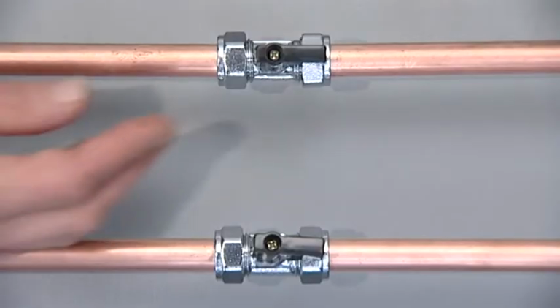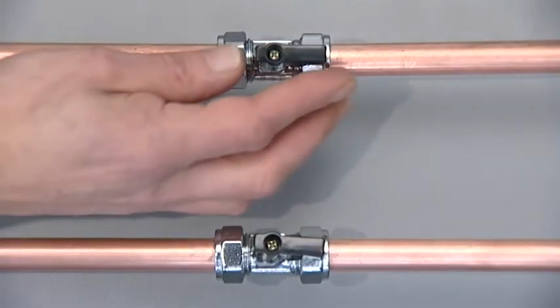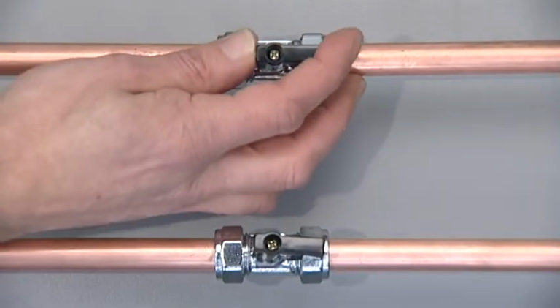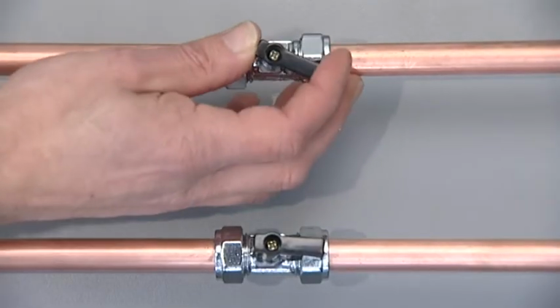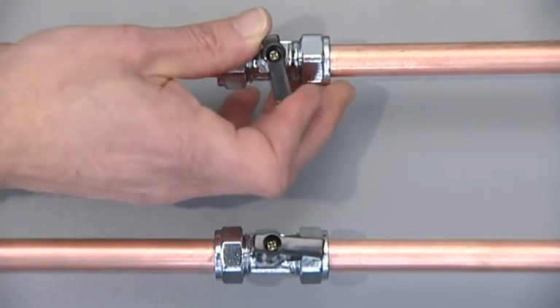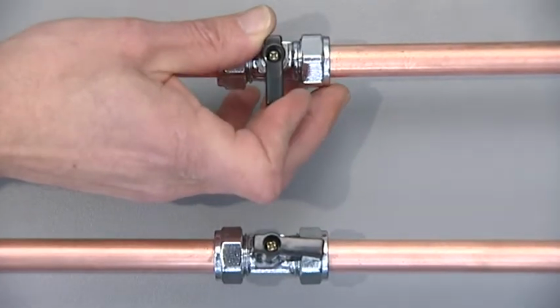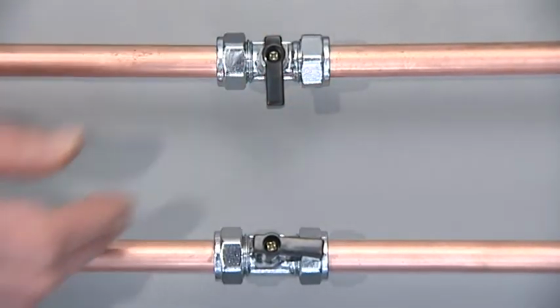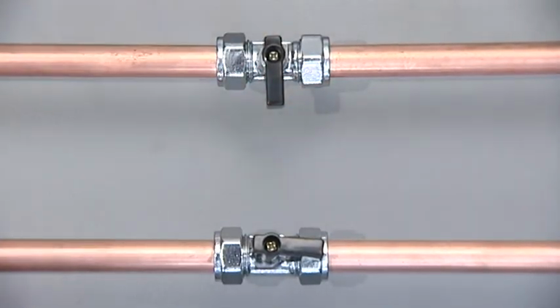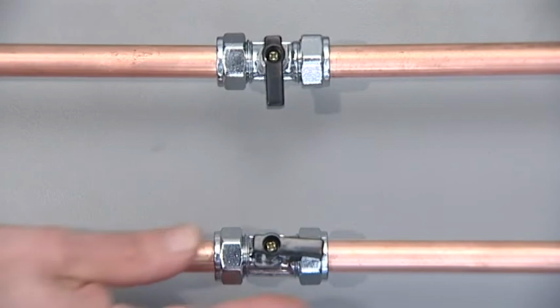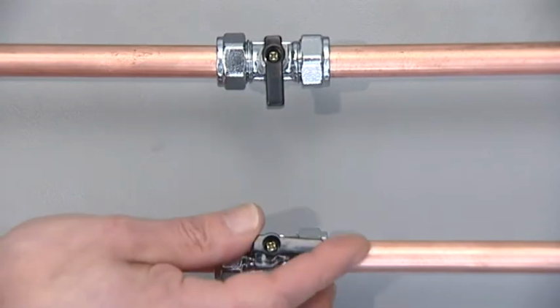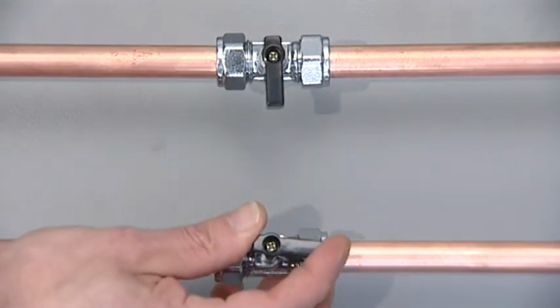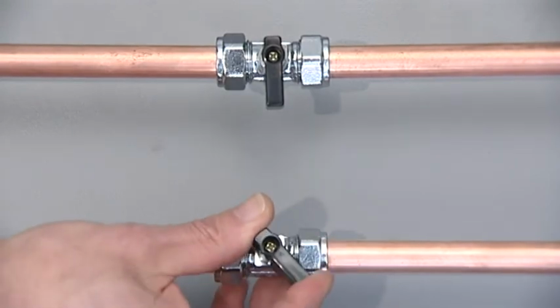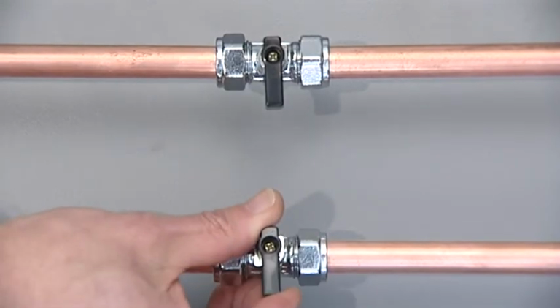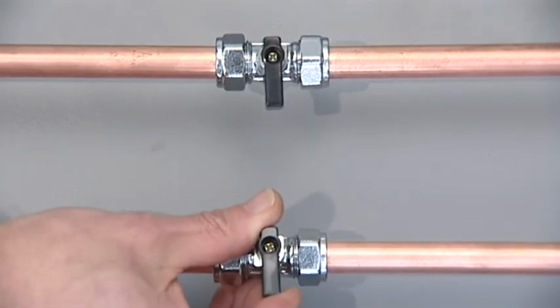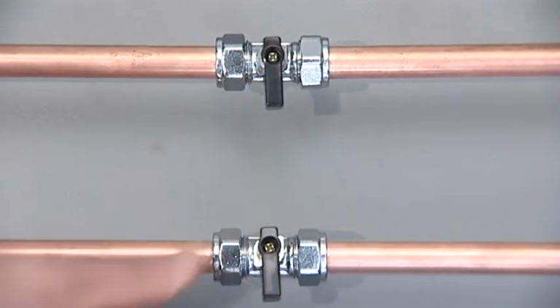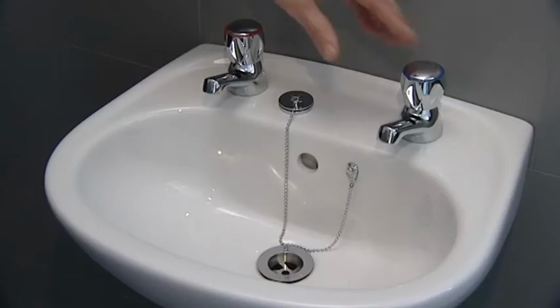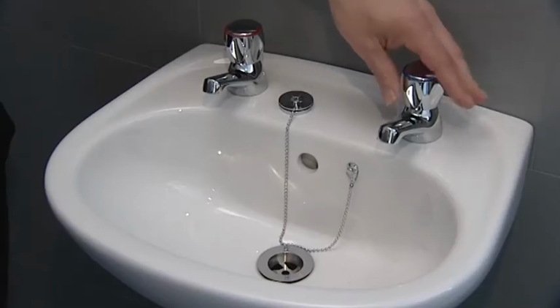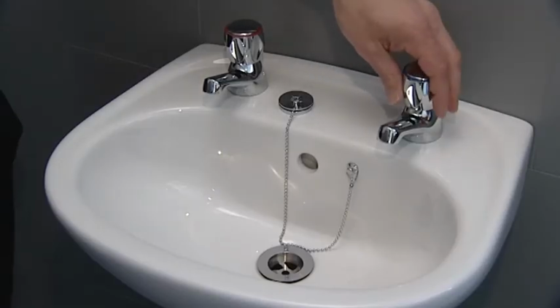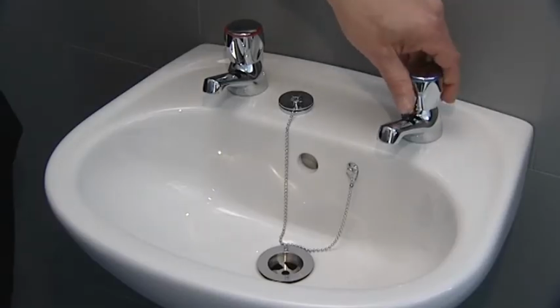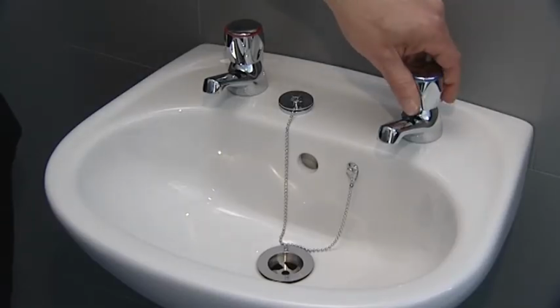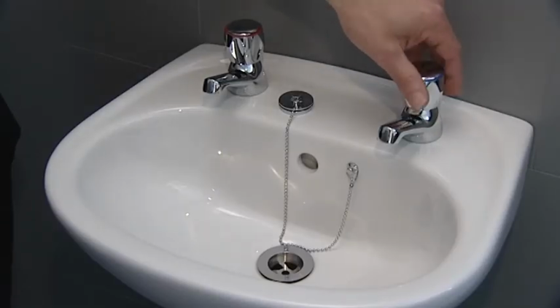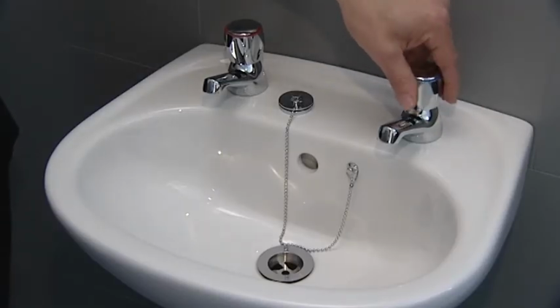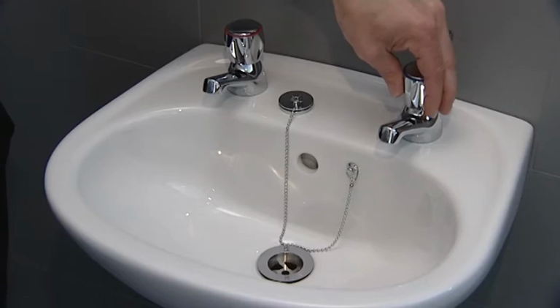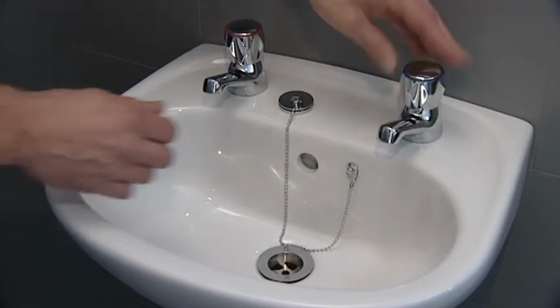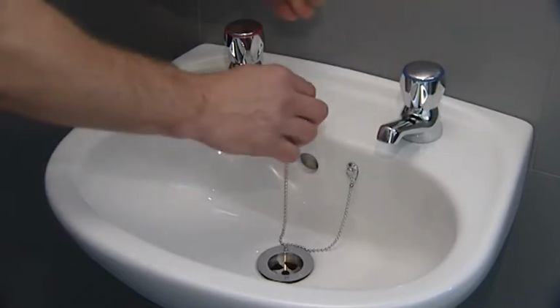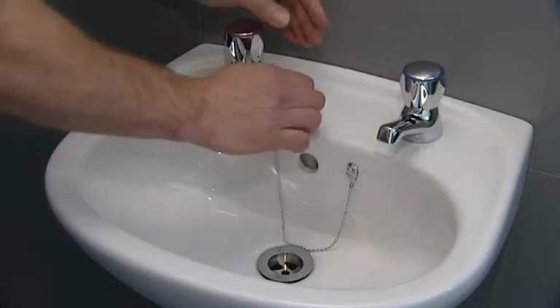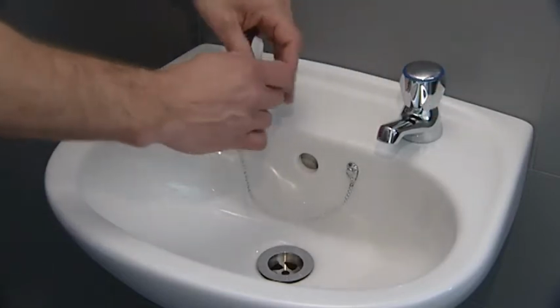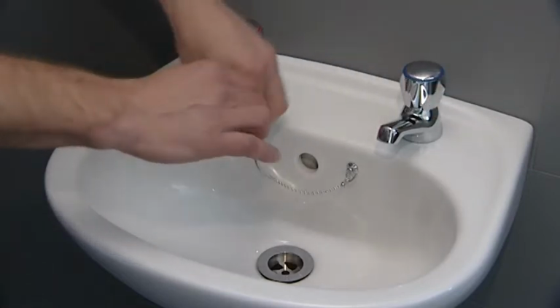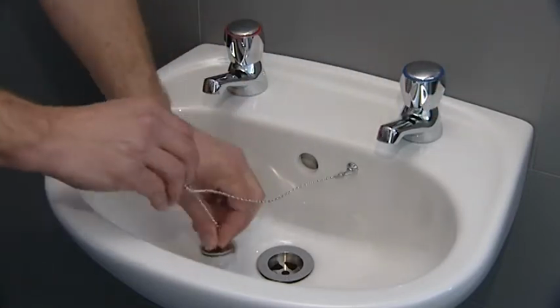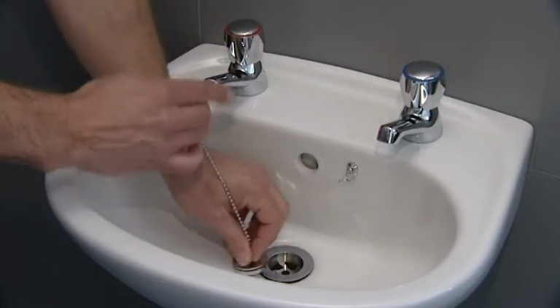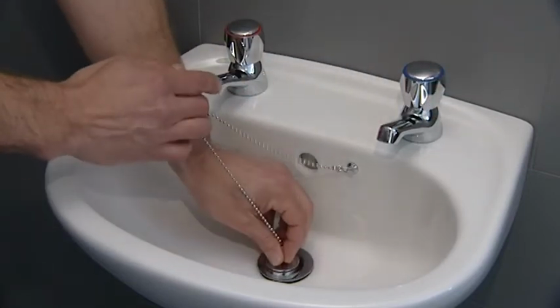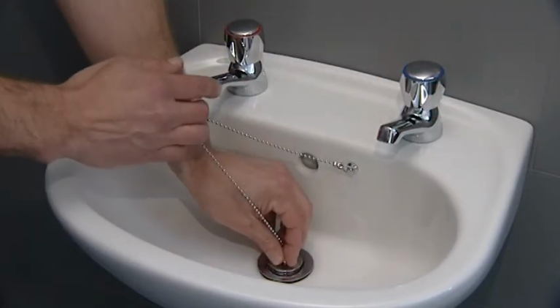Isolate both hot and cold water supplies. Turn the taps on to check that the isolation has been successful, and put the plug in to ensure that nothing gets lost.